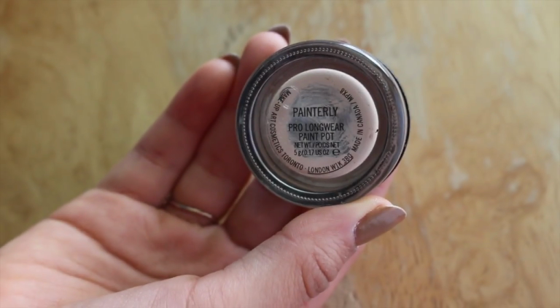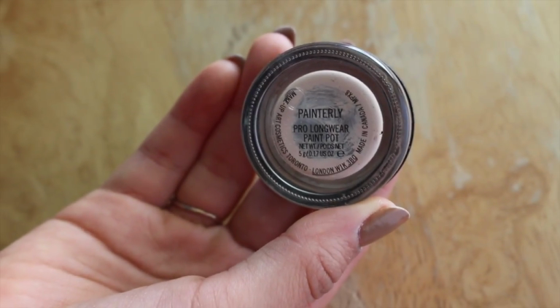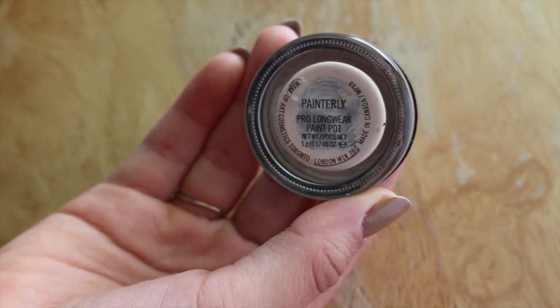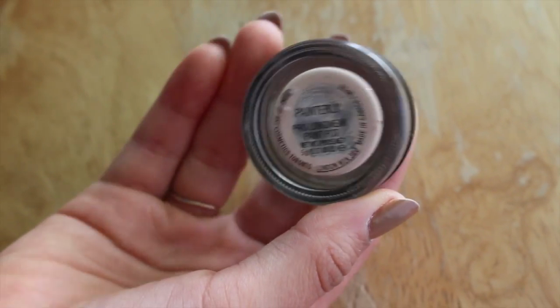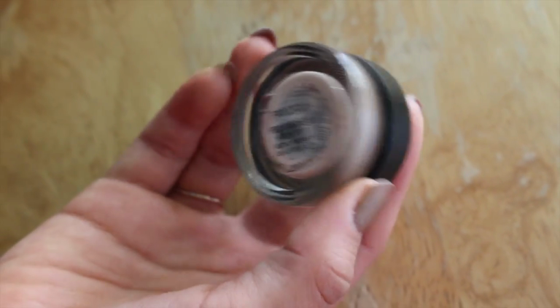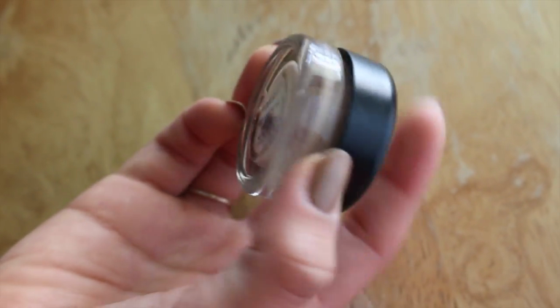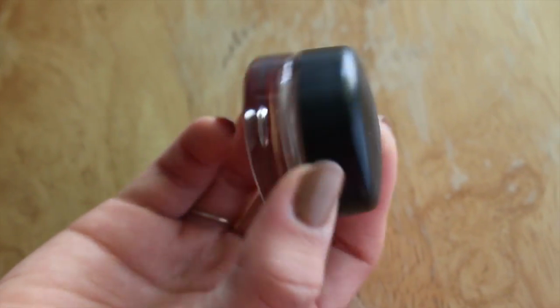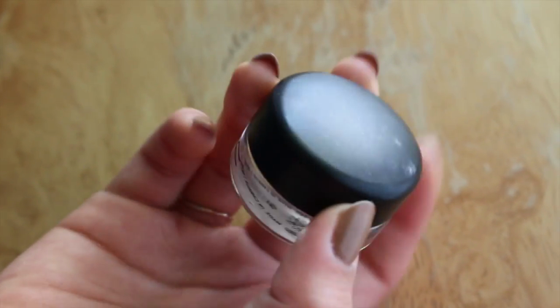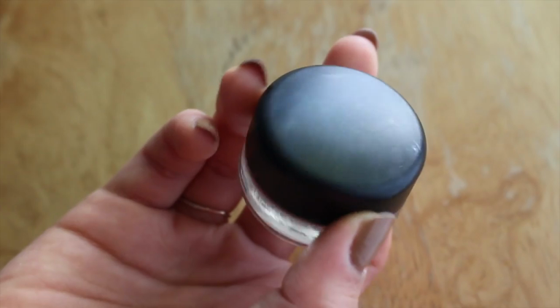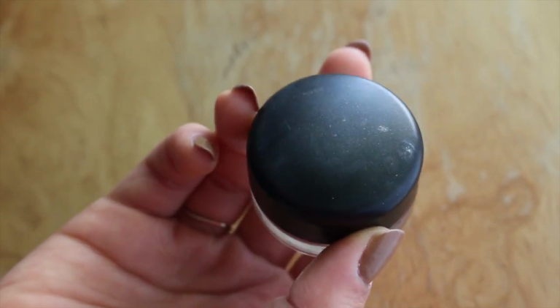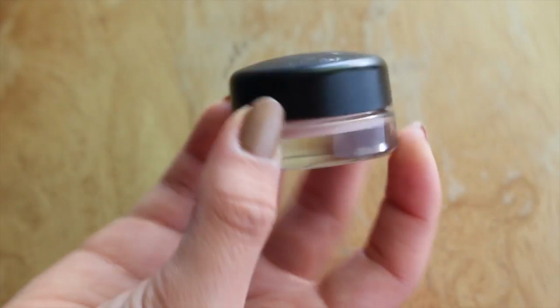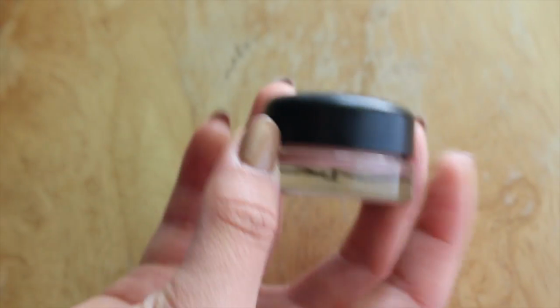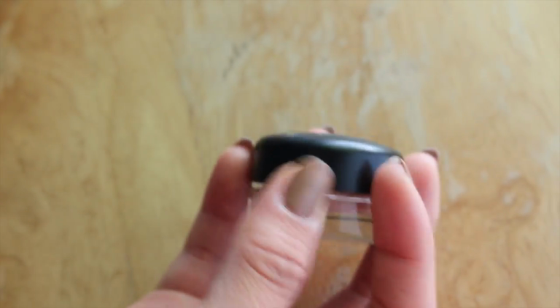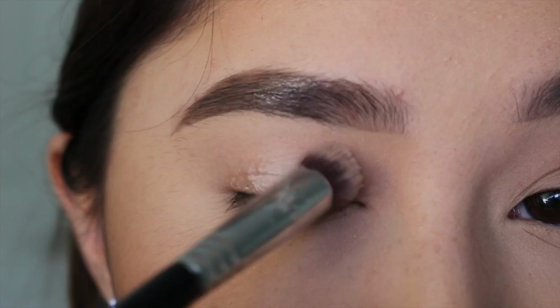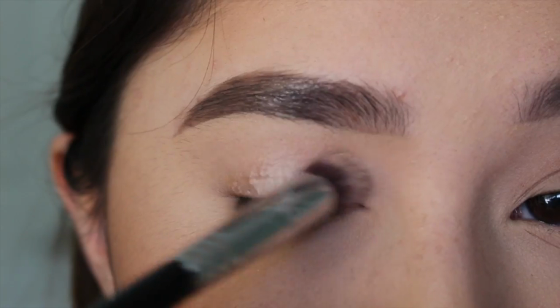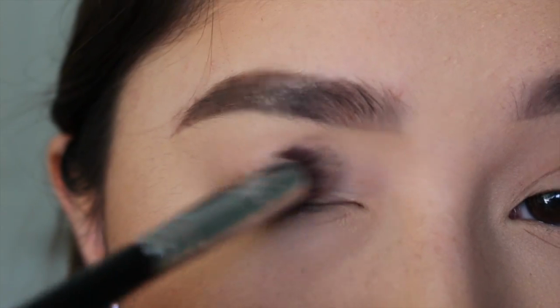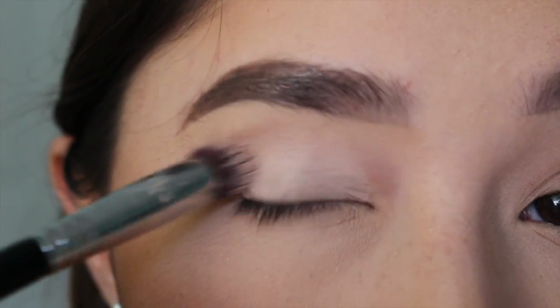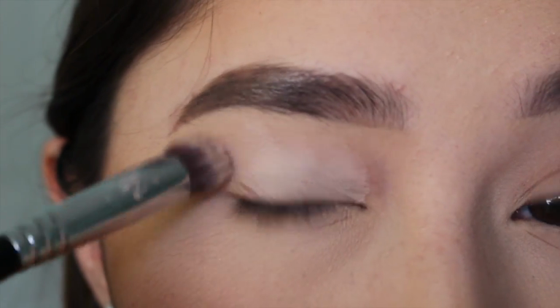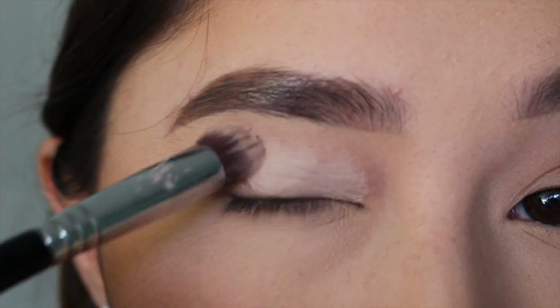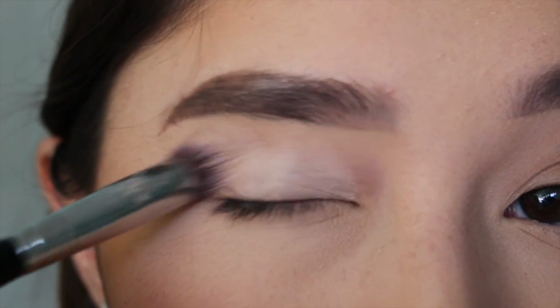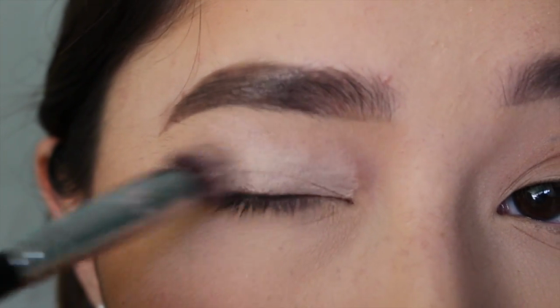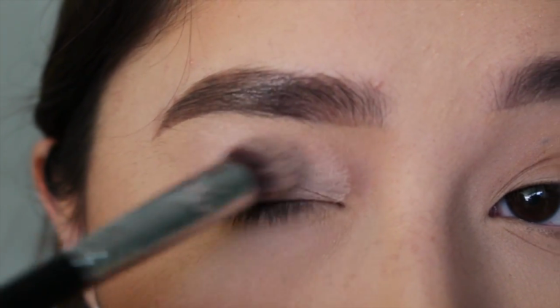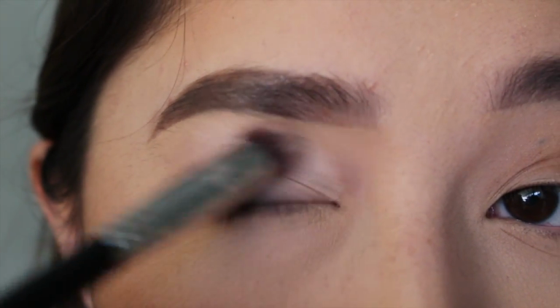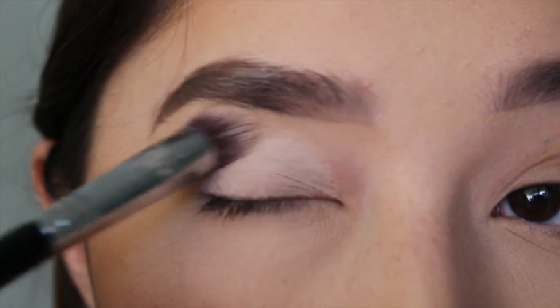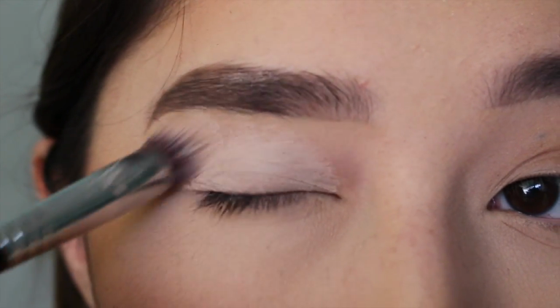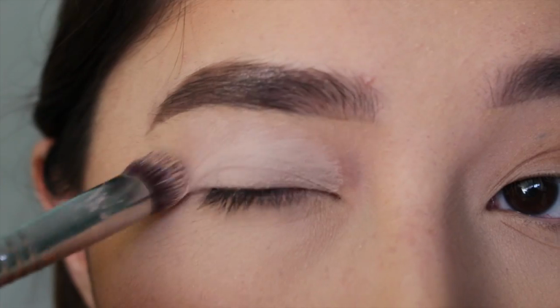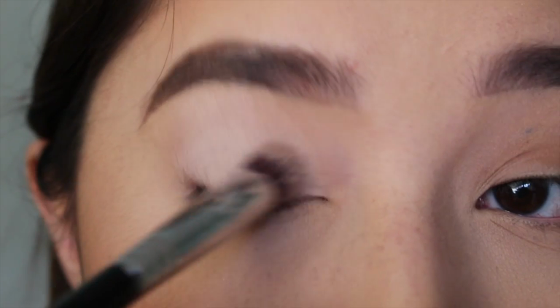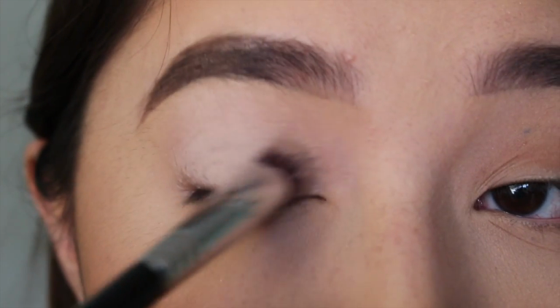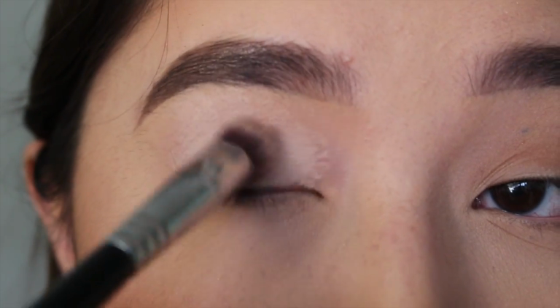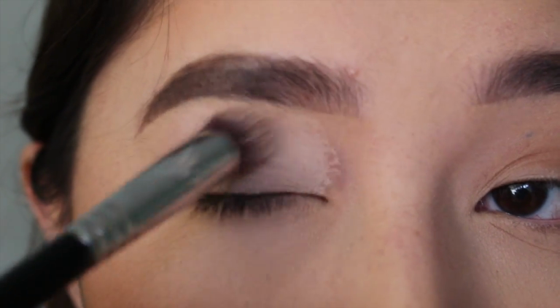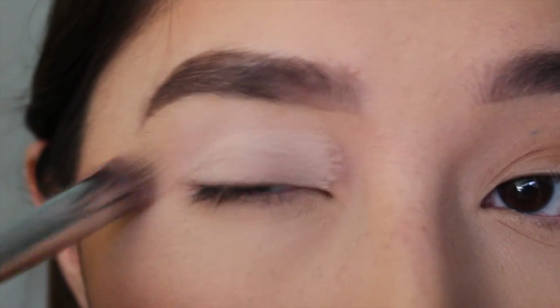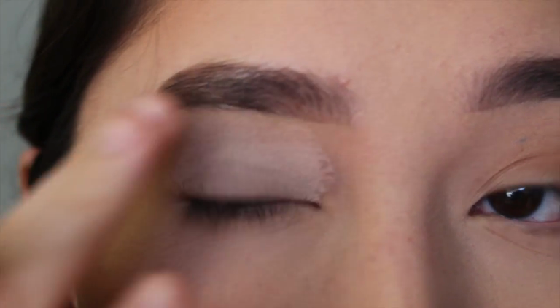Hey guys, welcome to my first YouTube video. First I'm going to take the MAC Painterly Paint Pot and apply that with a Sigma P82 brush and then blend it out with my finger.